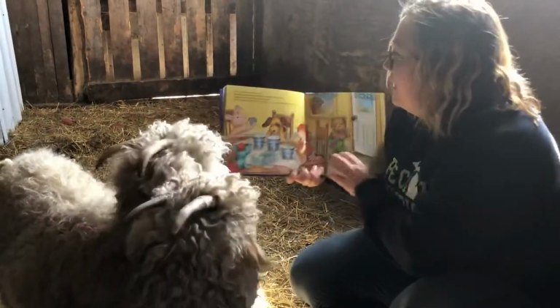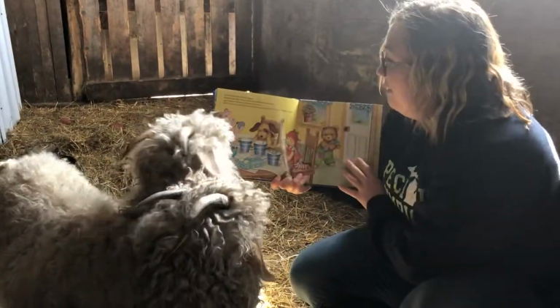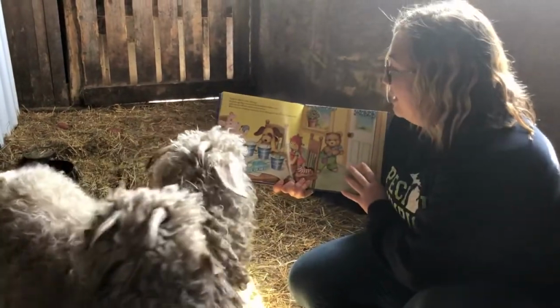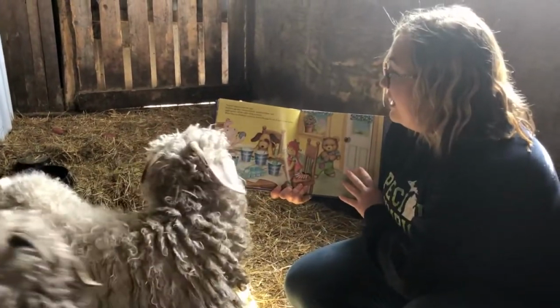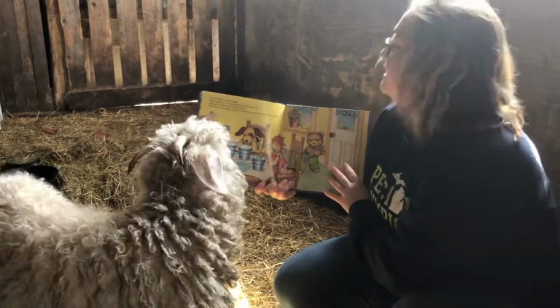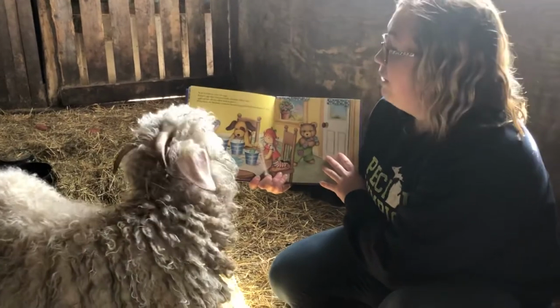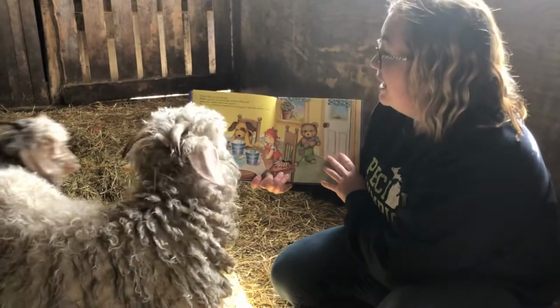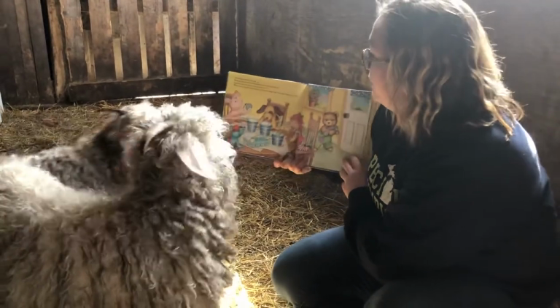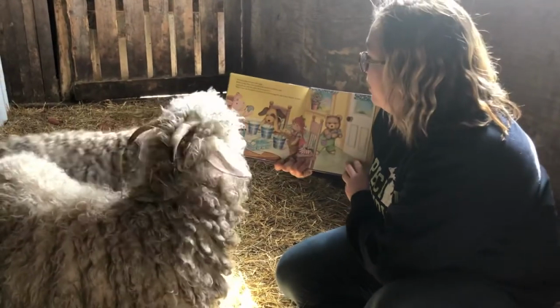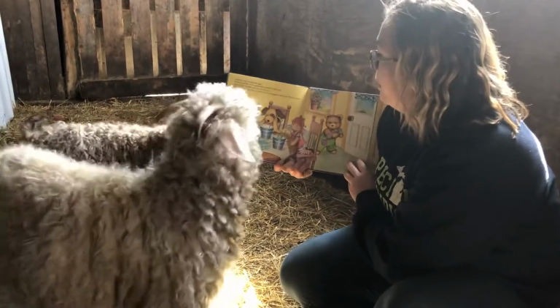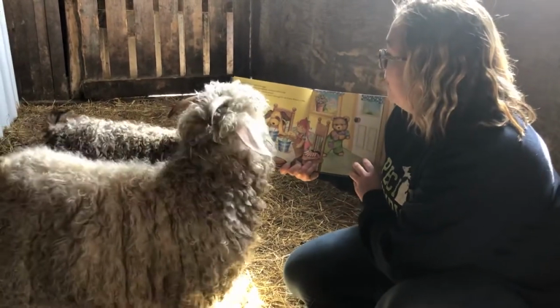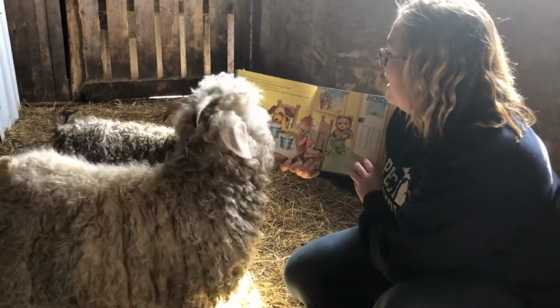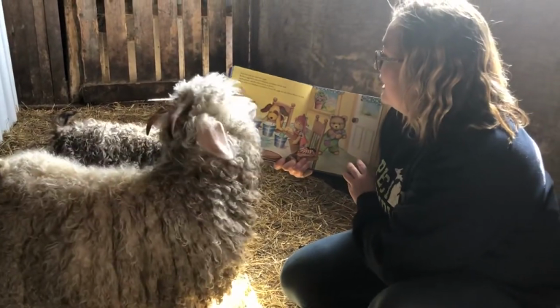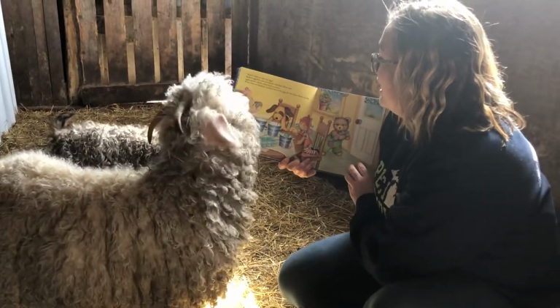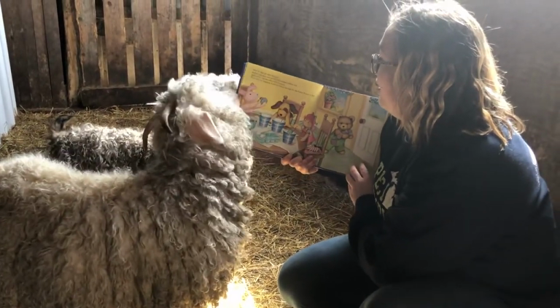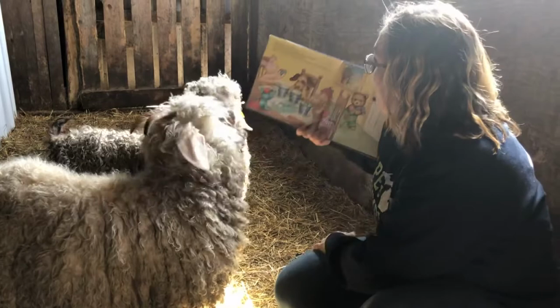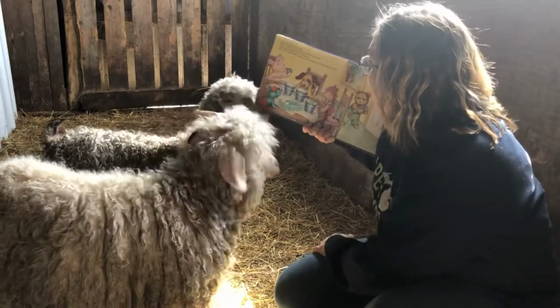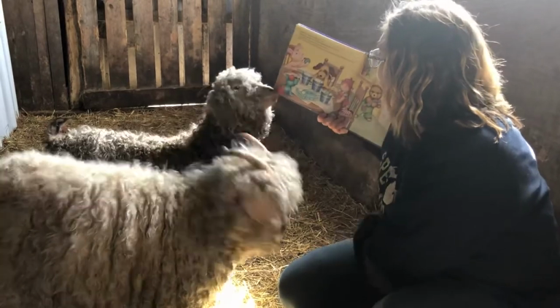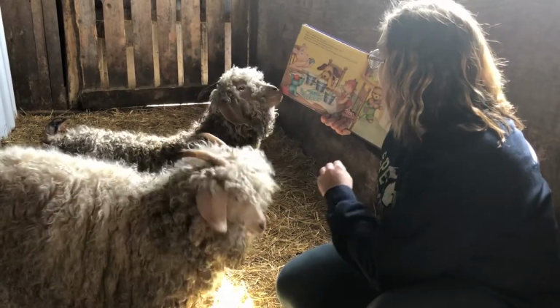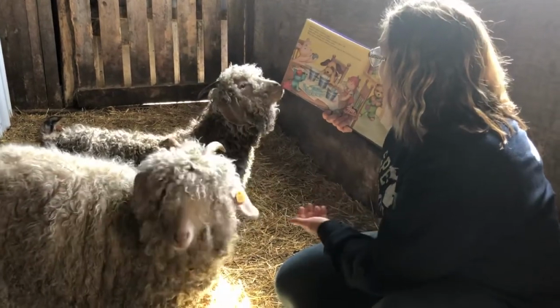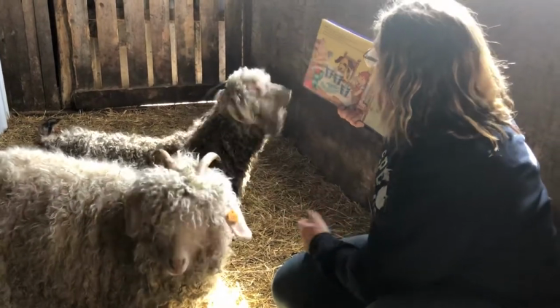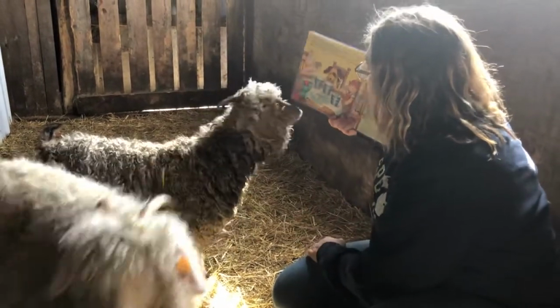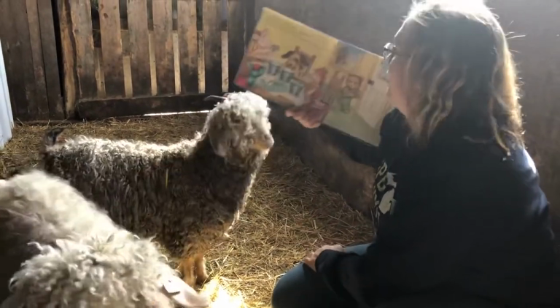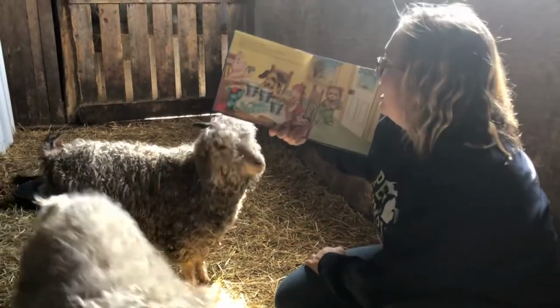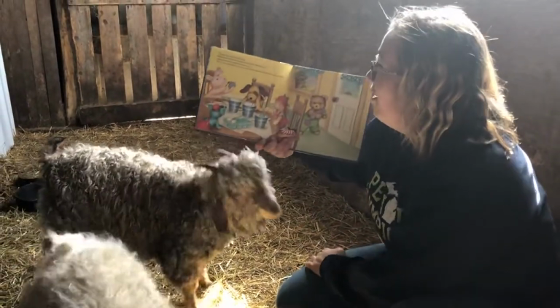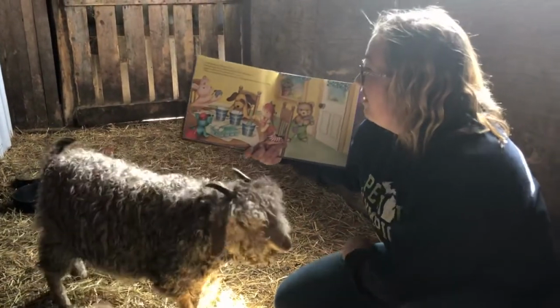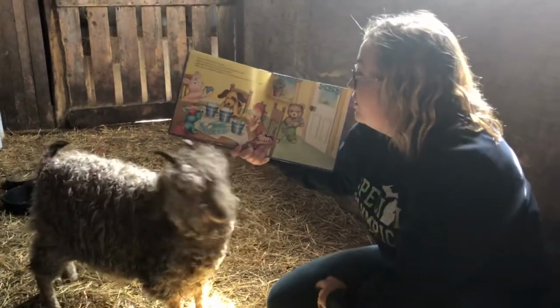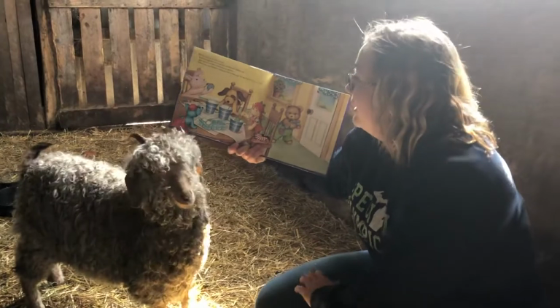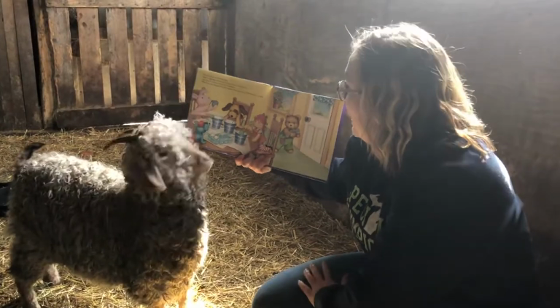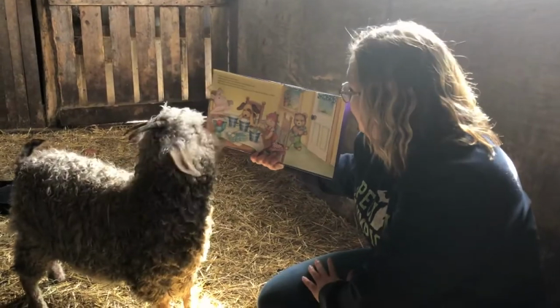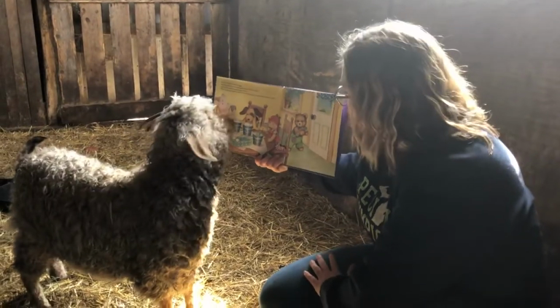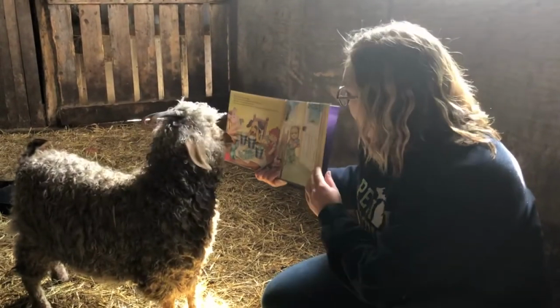Now it's time to color the eggs. Robin's egg blue, rose petal pink, sunshine yellow, and apple green. All the colors look so pretty. When they are finished, Corduroy leaves the eggs for the Easter bunny to hide.